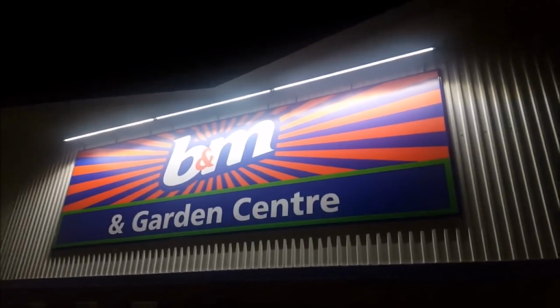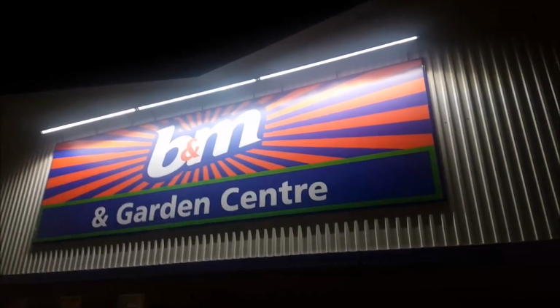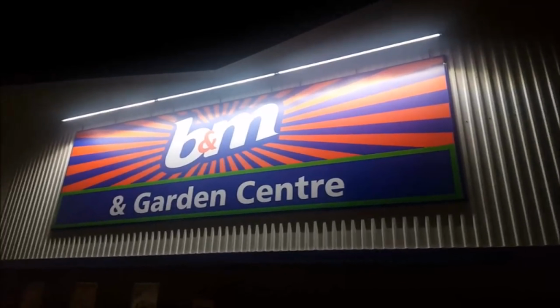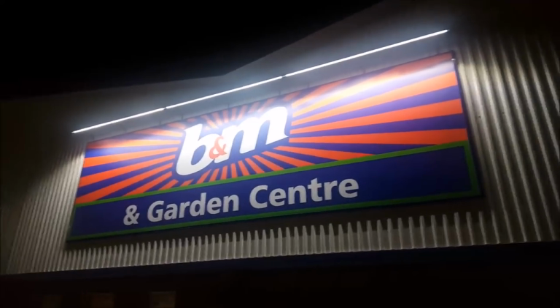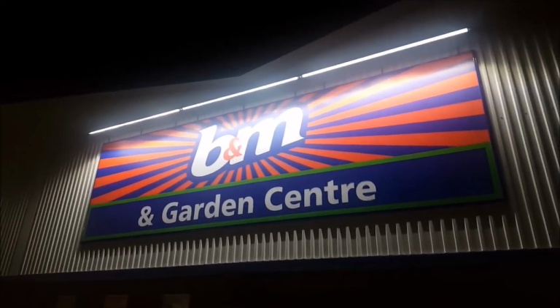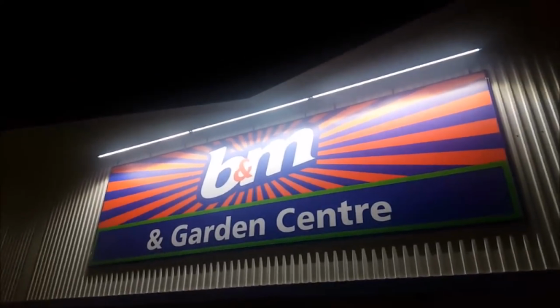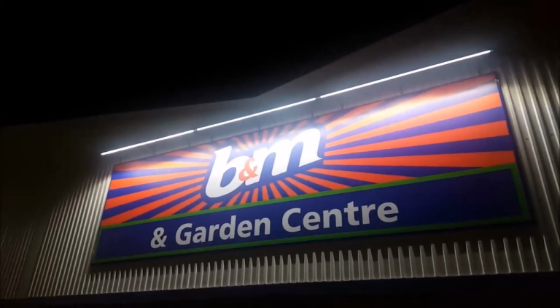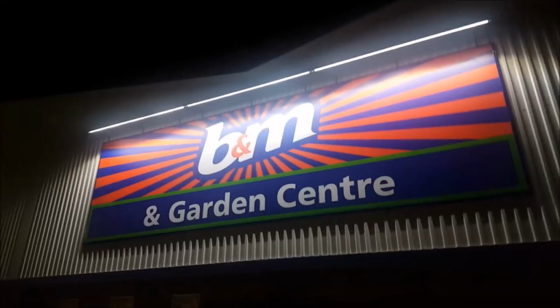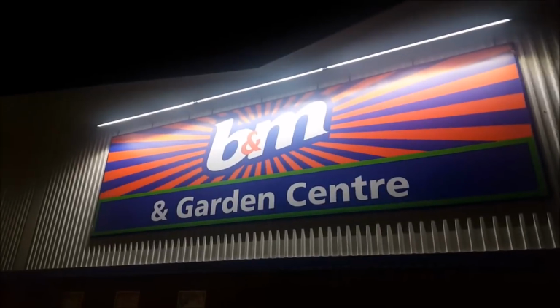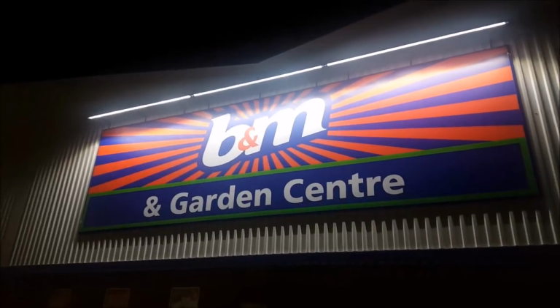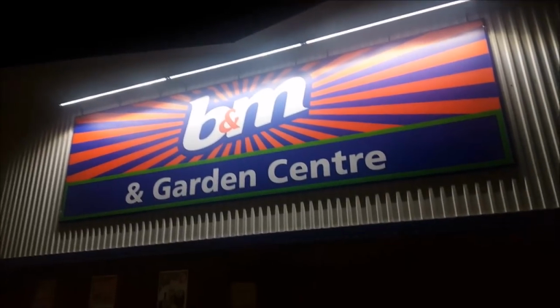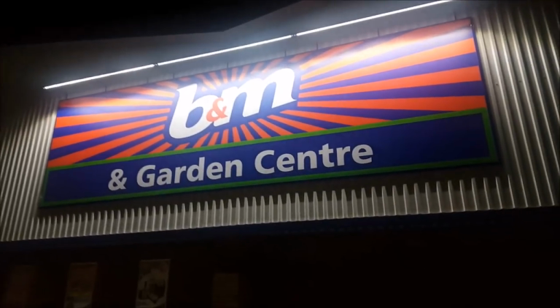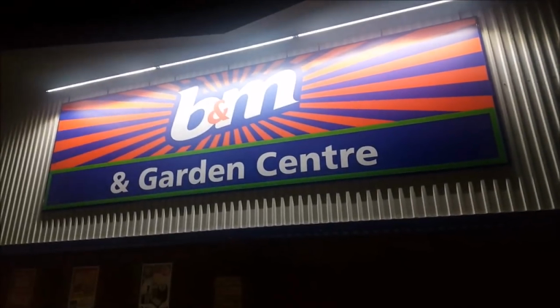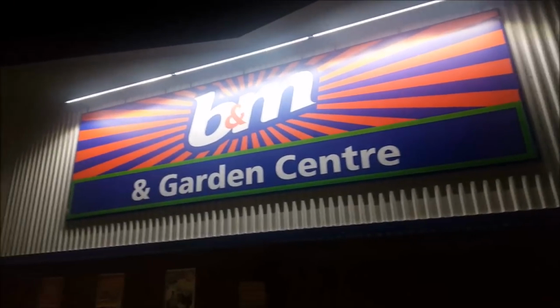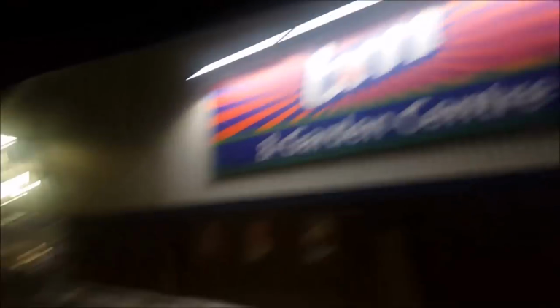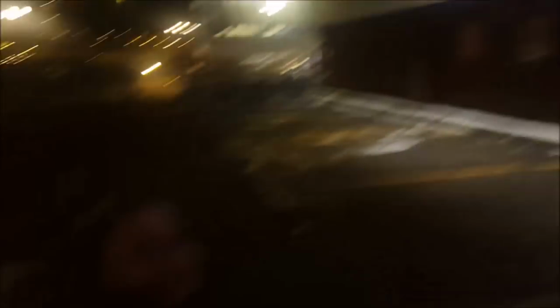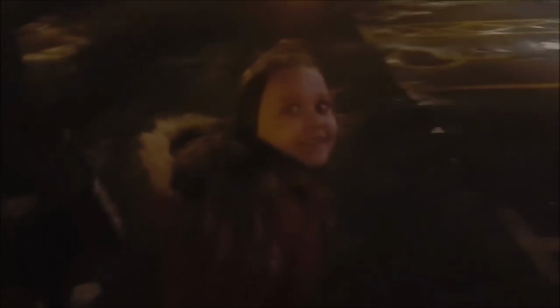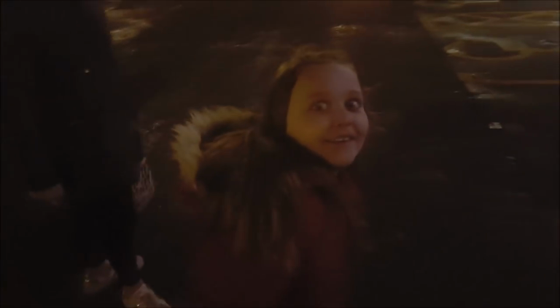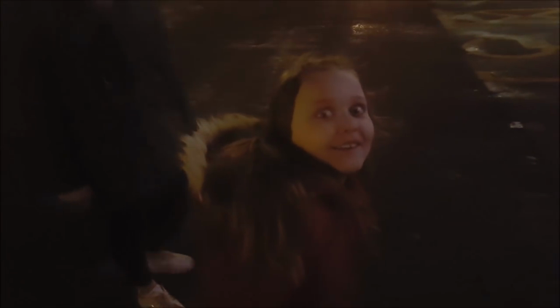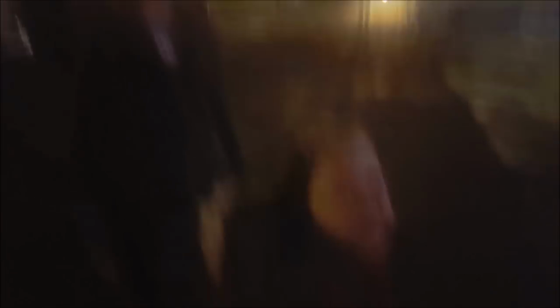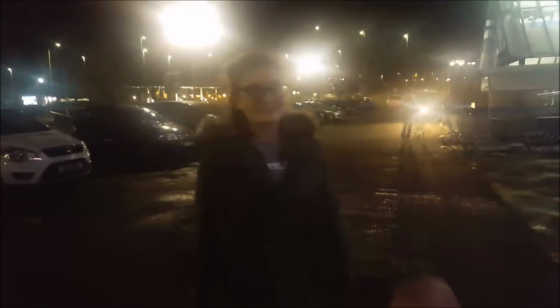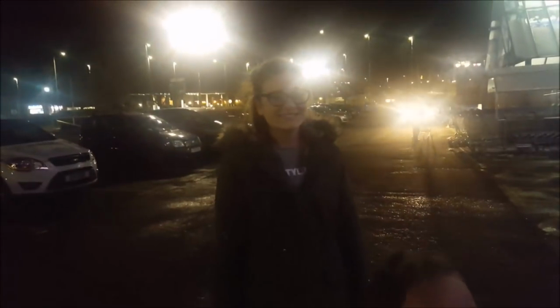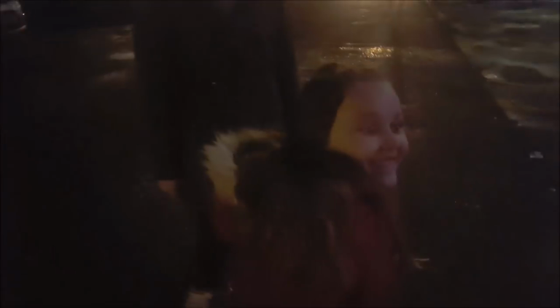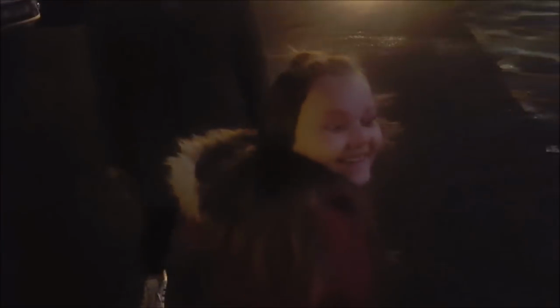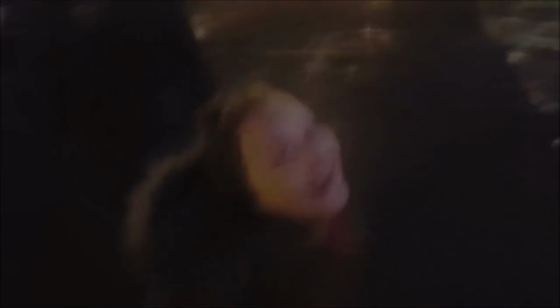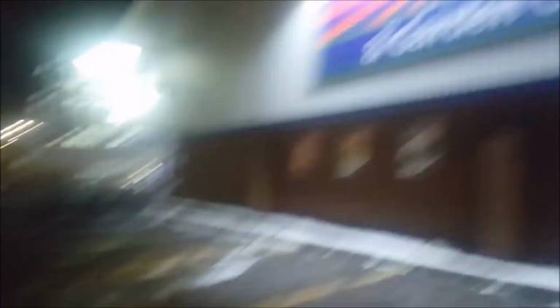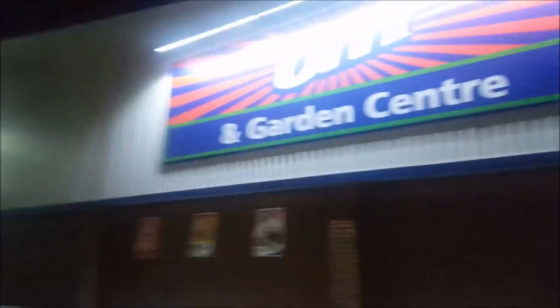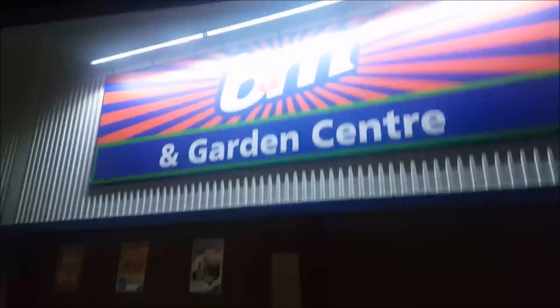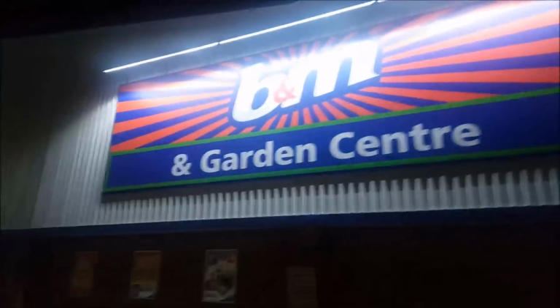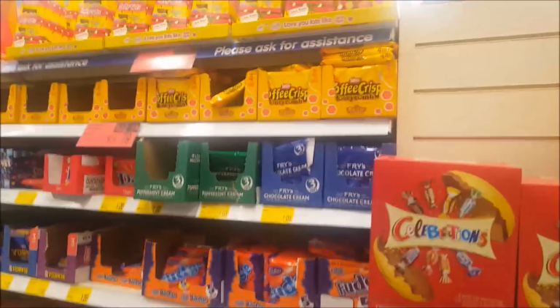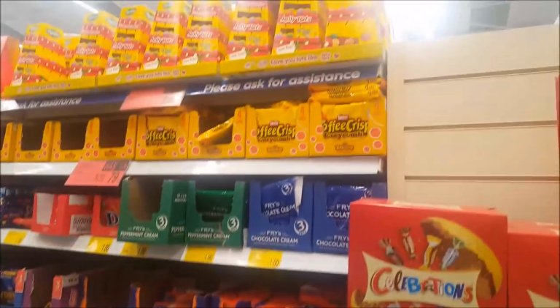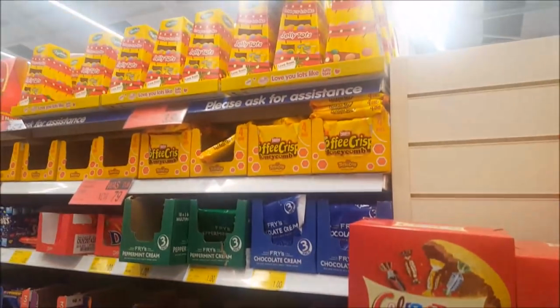Hello and welcome to Becky's Crafts and Goody's. We've just popped into our local B&M with the girls. I'm just going to nip in and see what they've got.